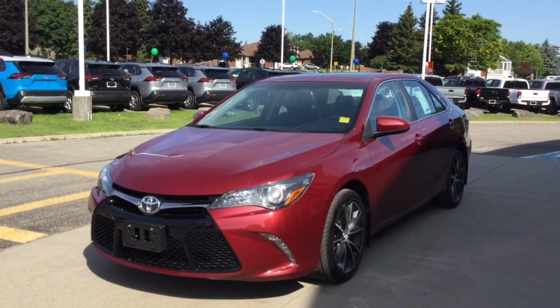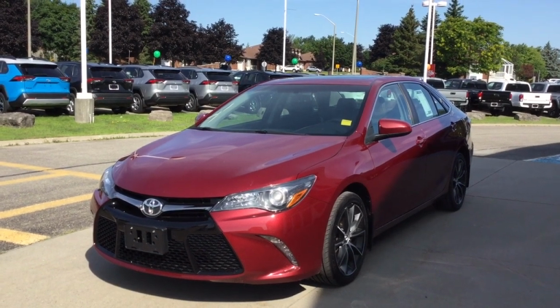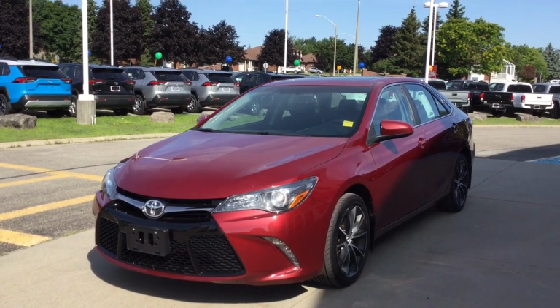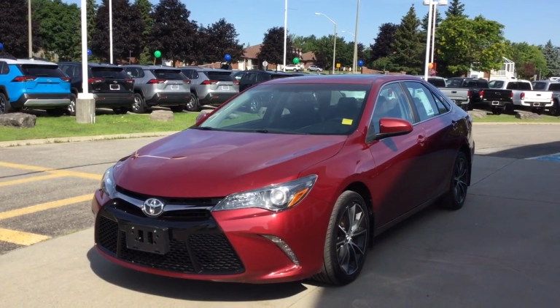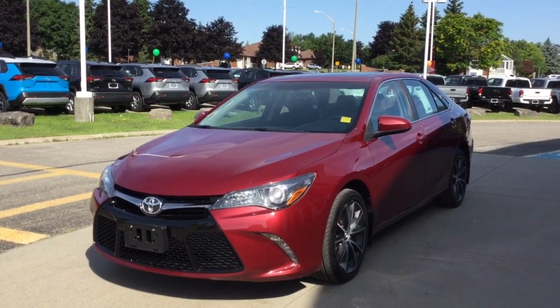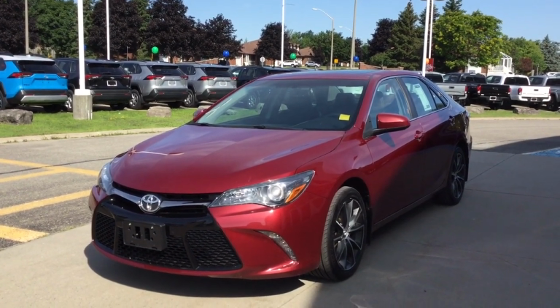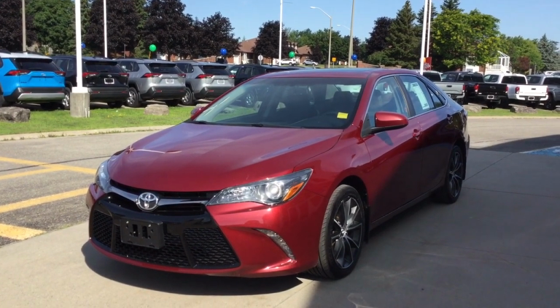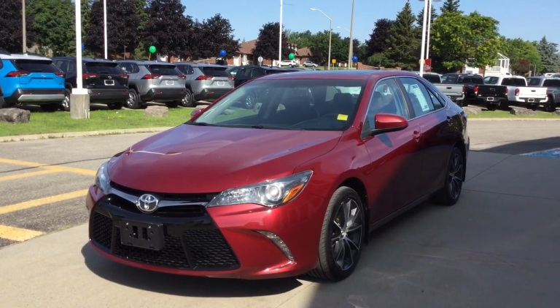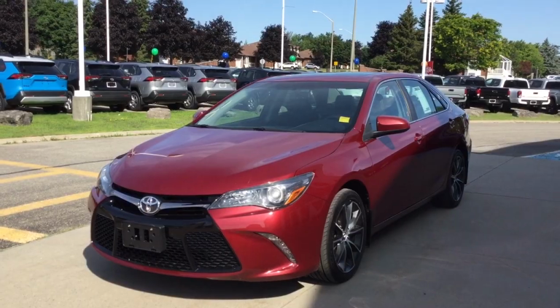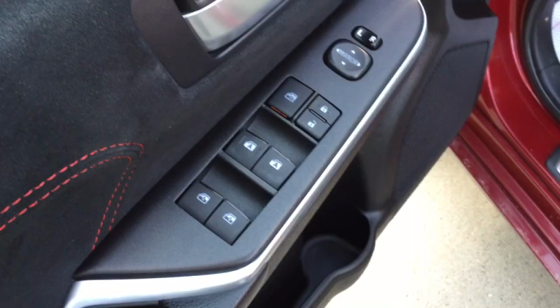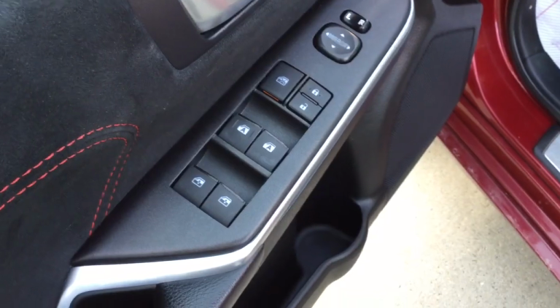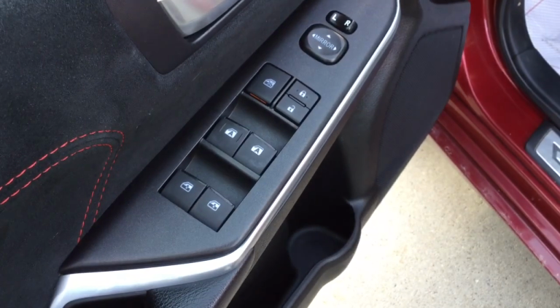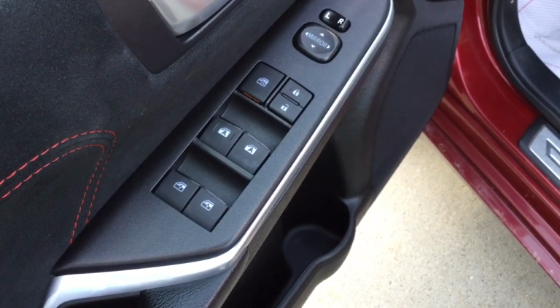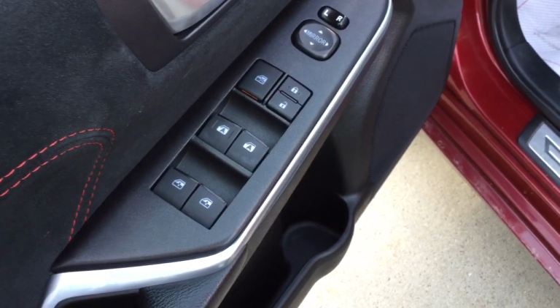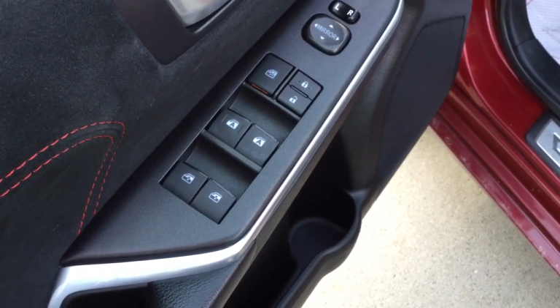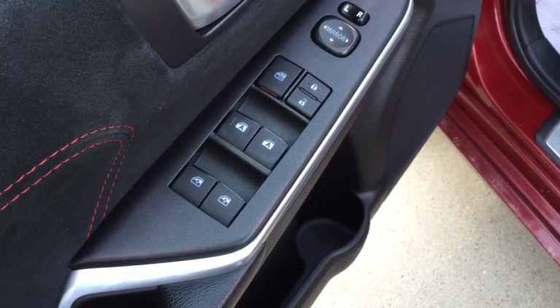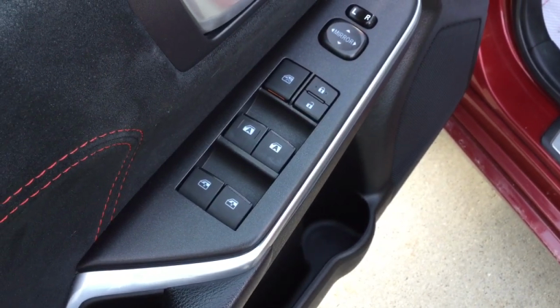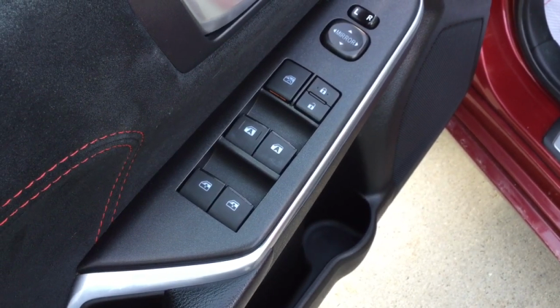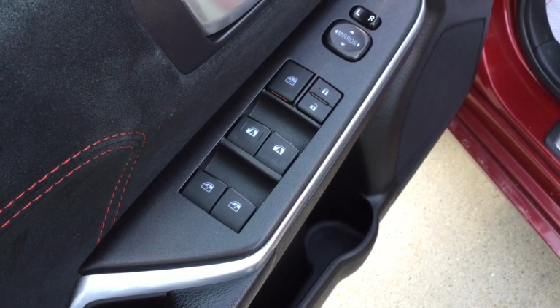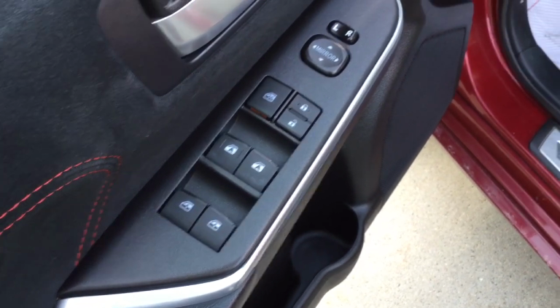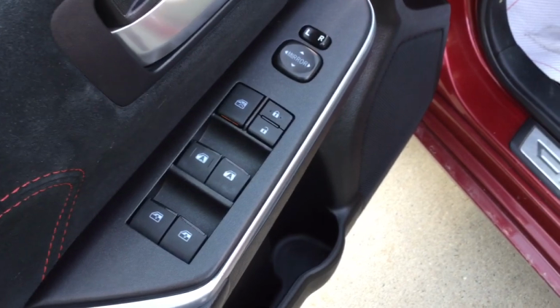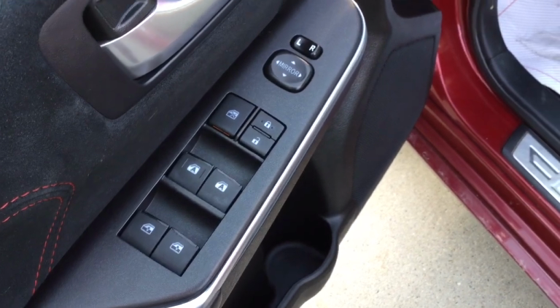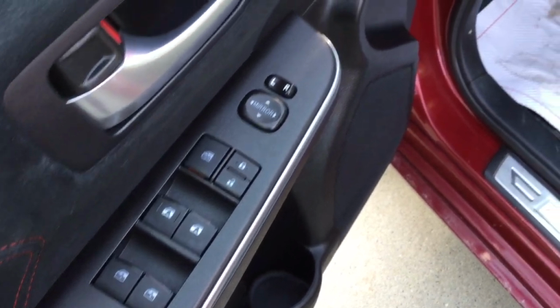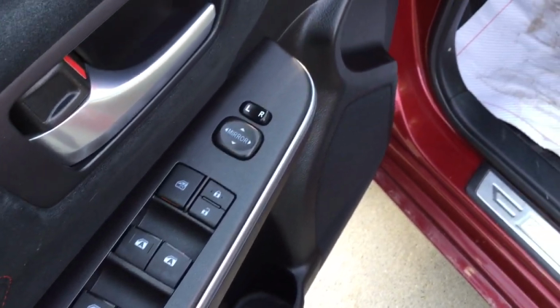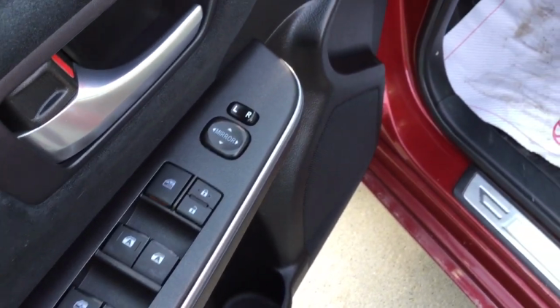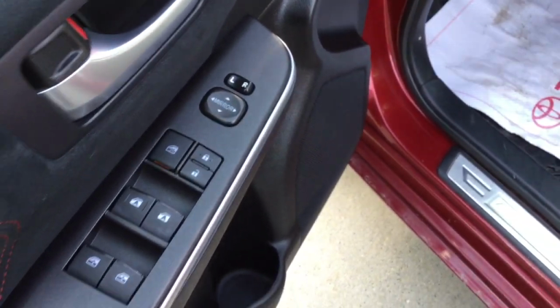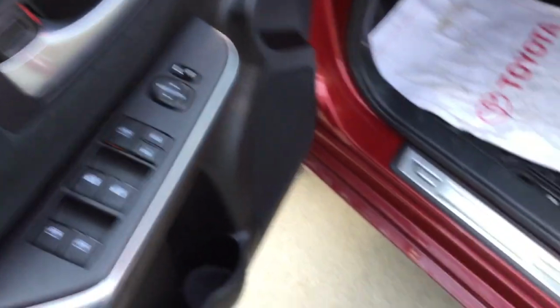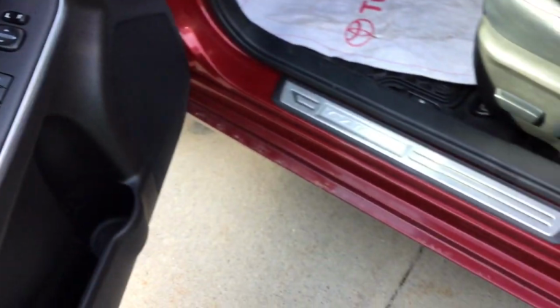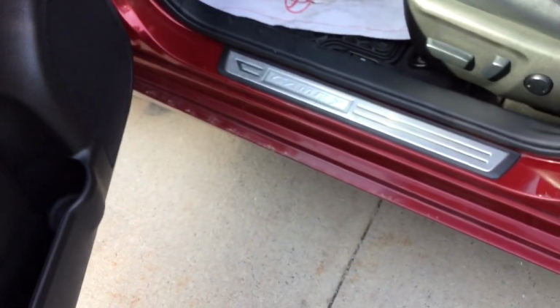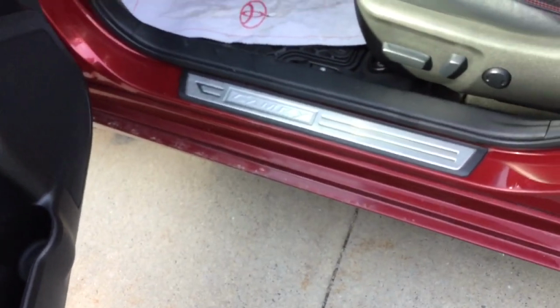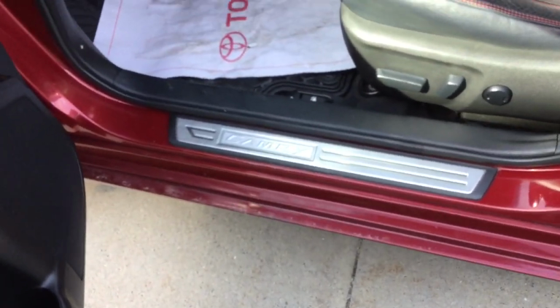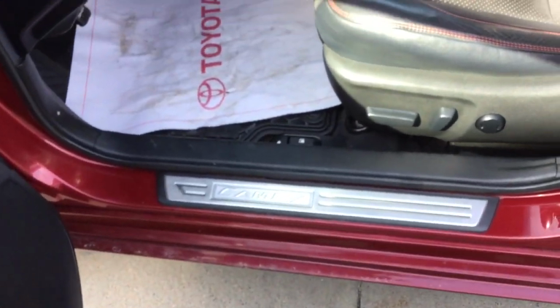It has a clean Carproof. Let's take a look inside. Power windows with auto on the driver and passenger side. Power locks, power adjustable mirrors, and door seal protectors on all the doors.